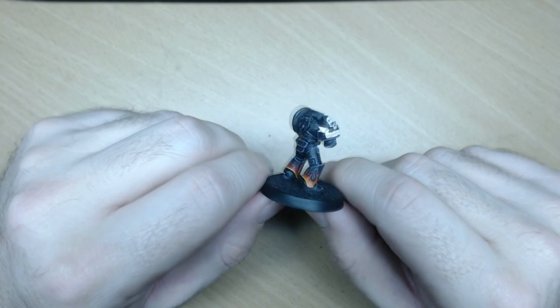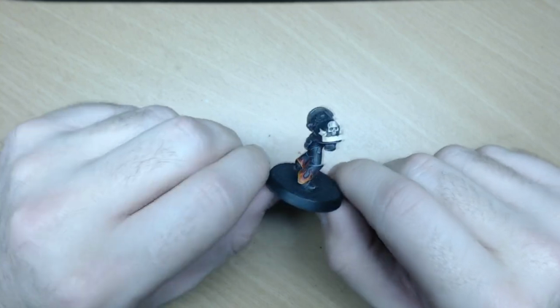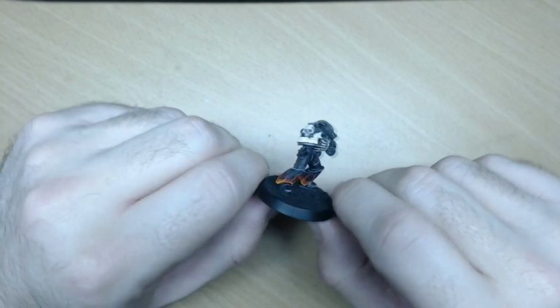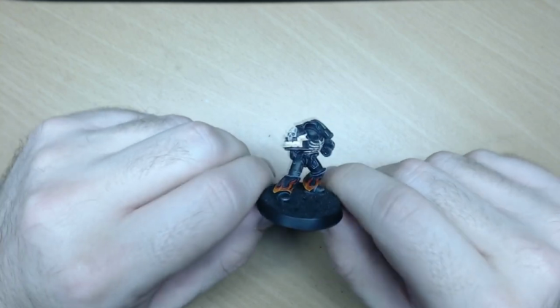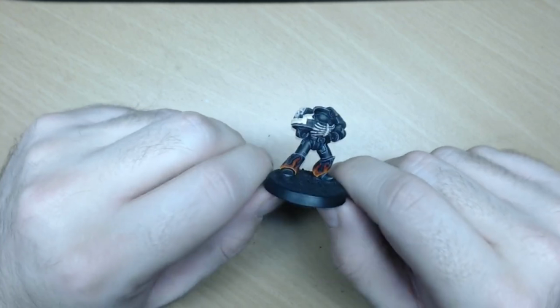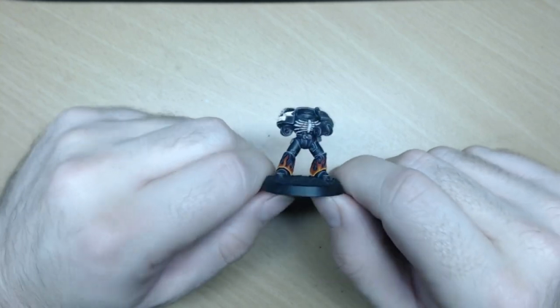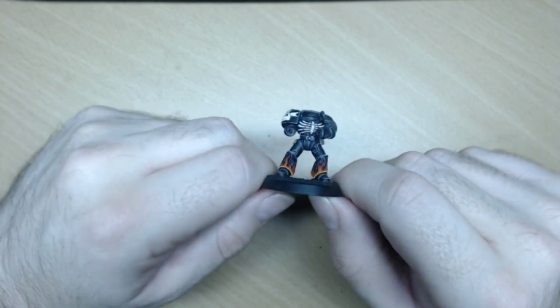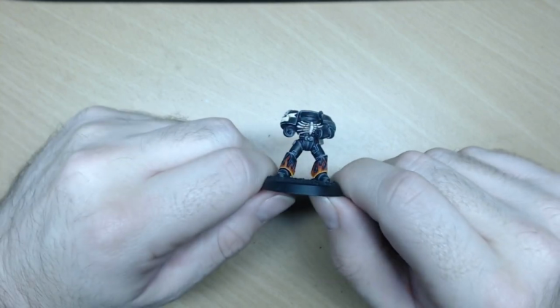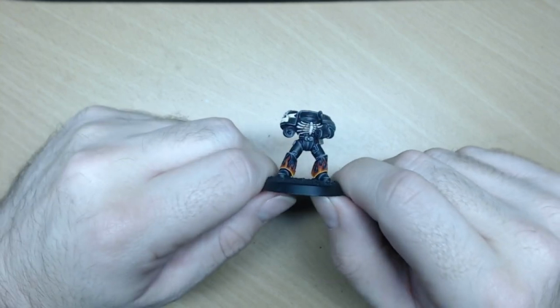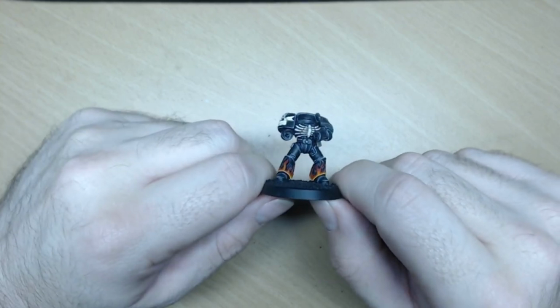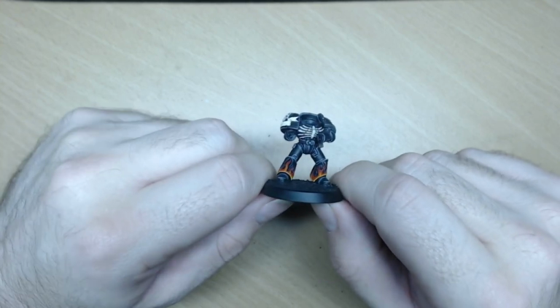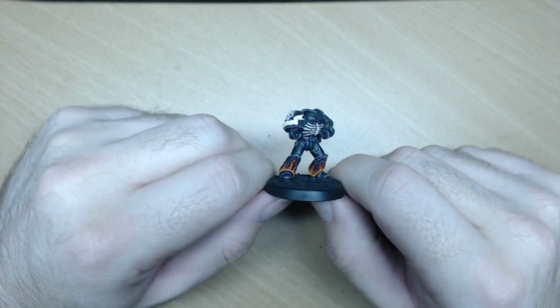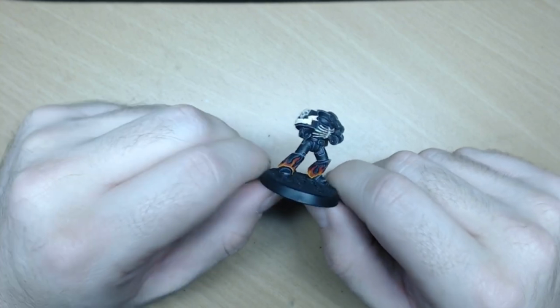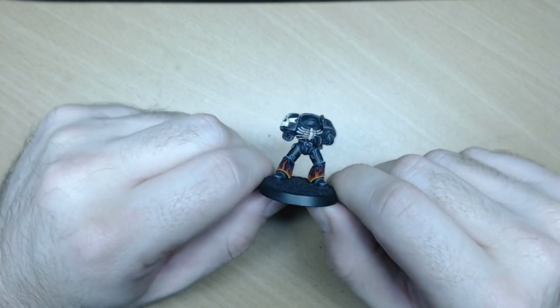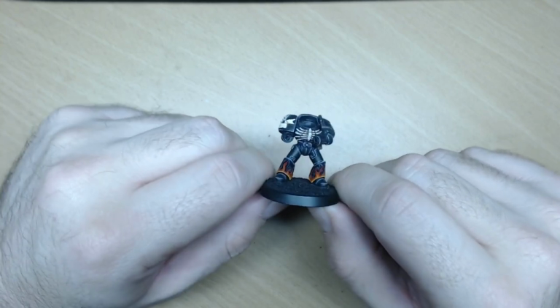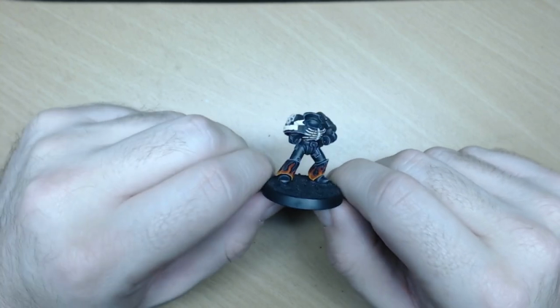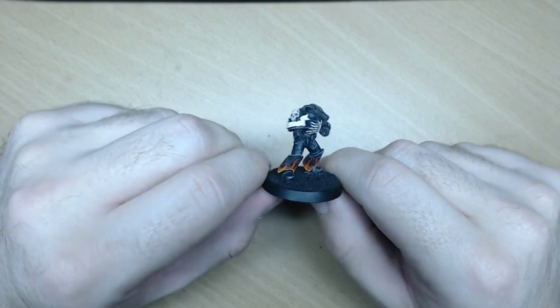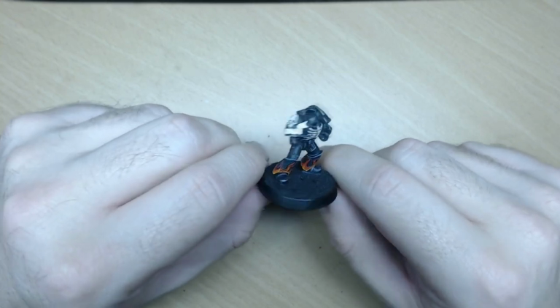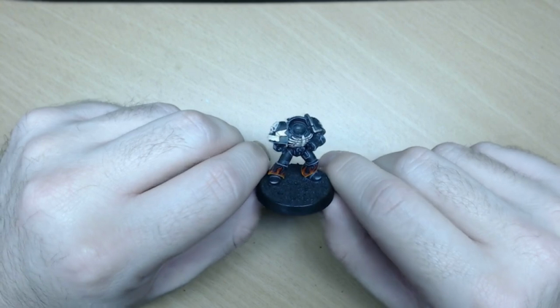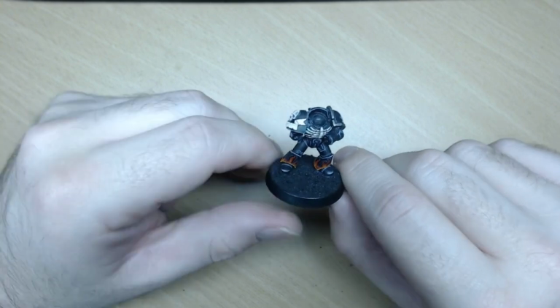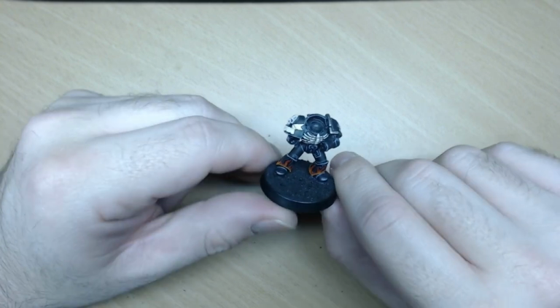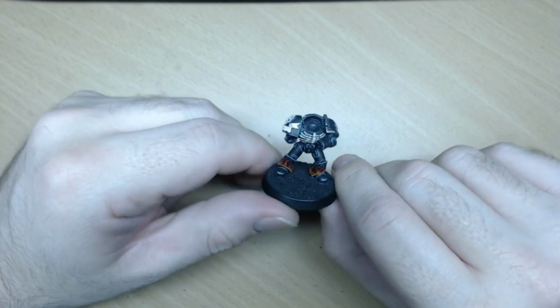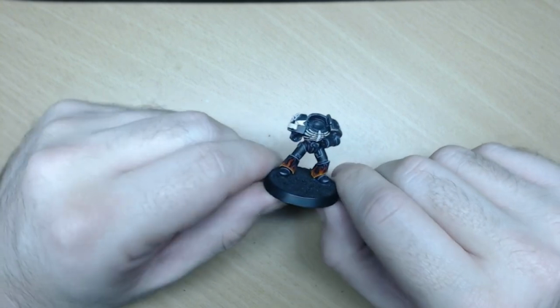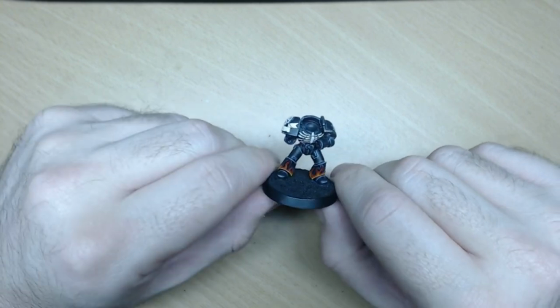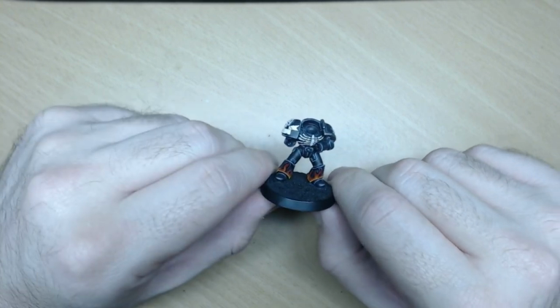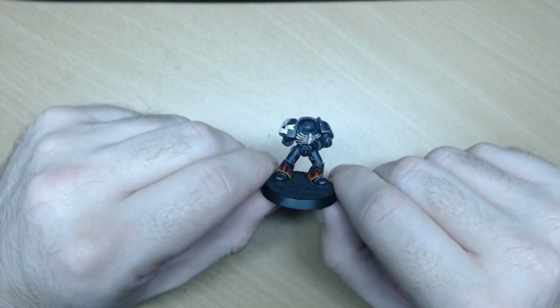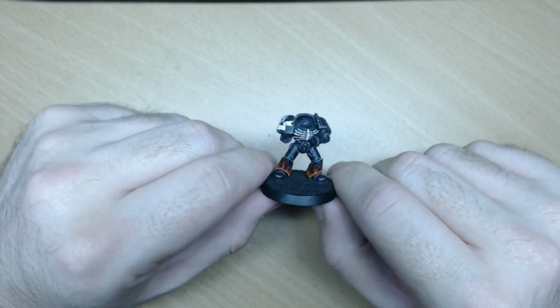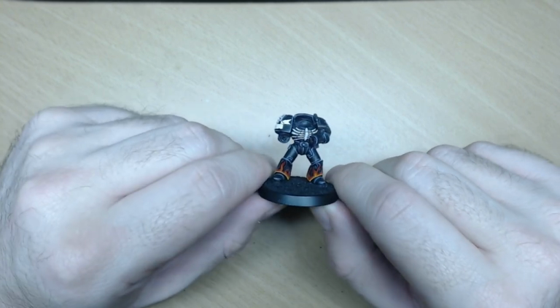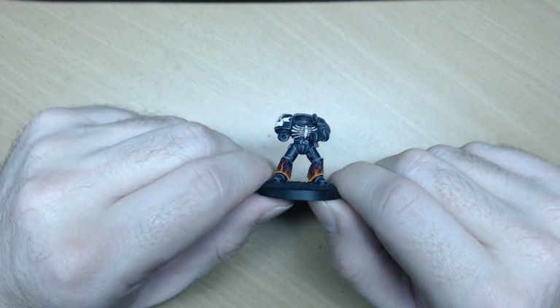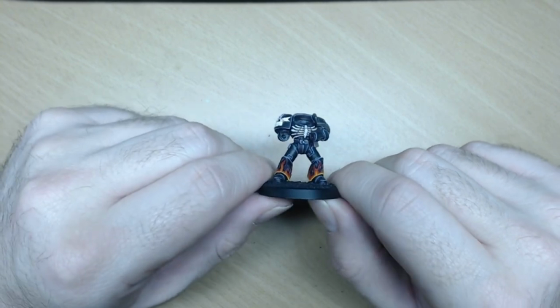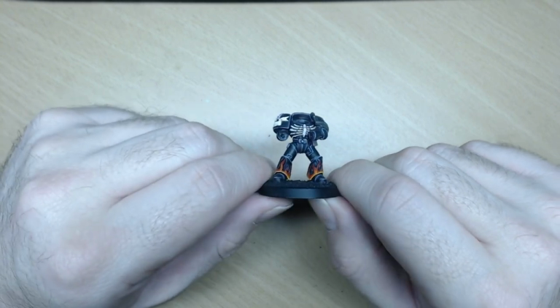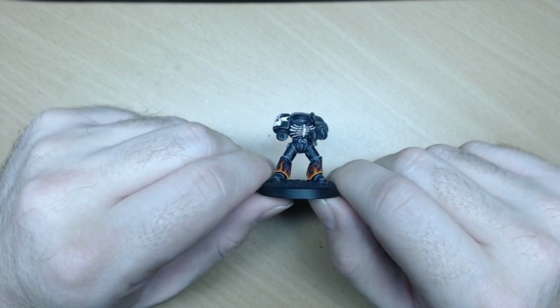Anyway, that was the test. I was just making sure the microphone works, the camera works, it's not shaking too much, and that the streaming works as well.